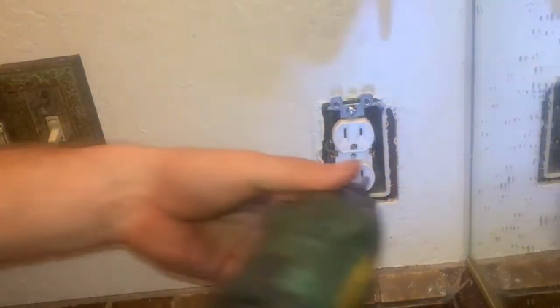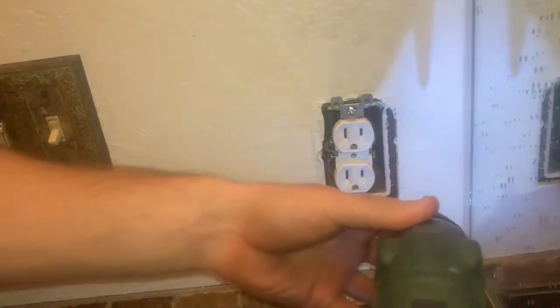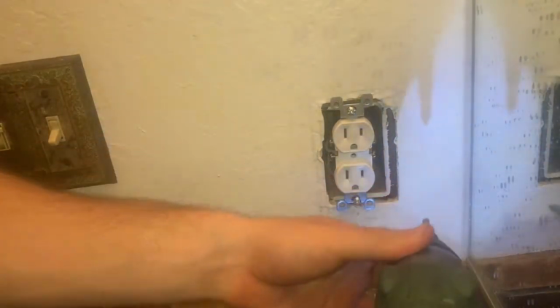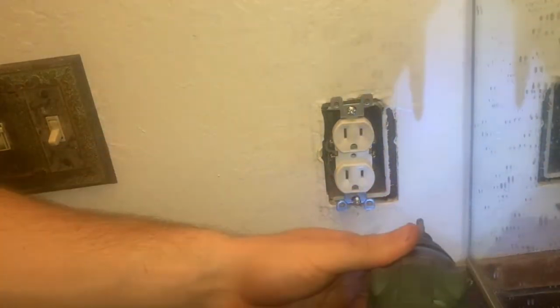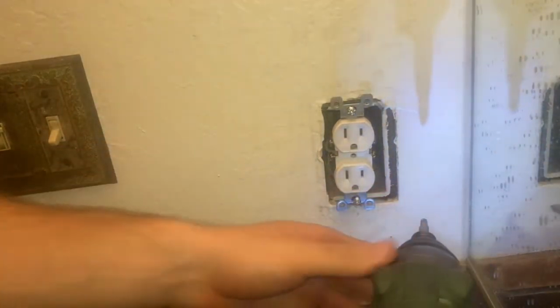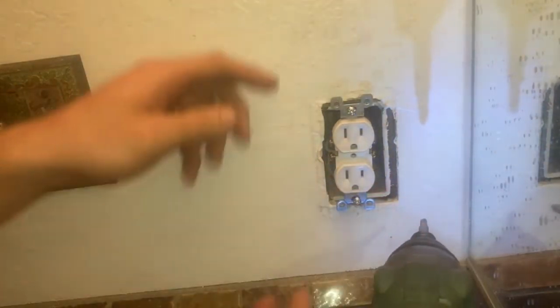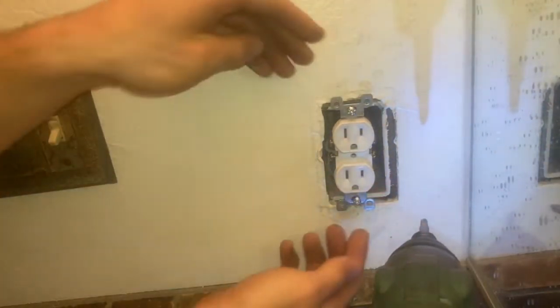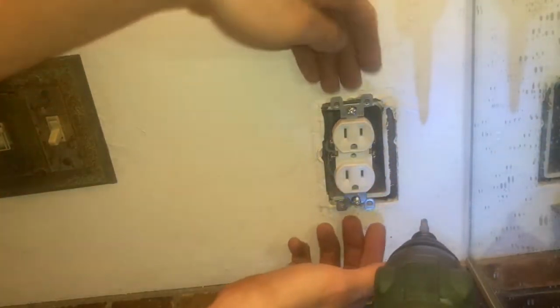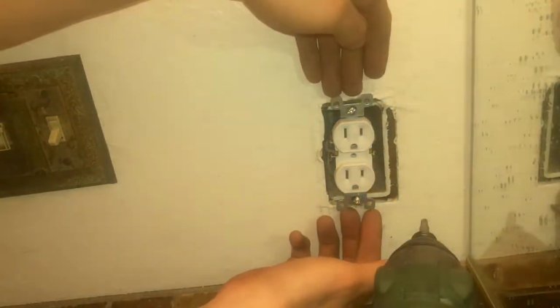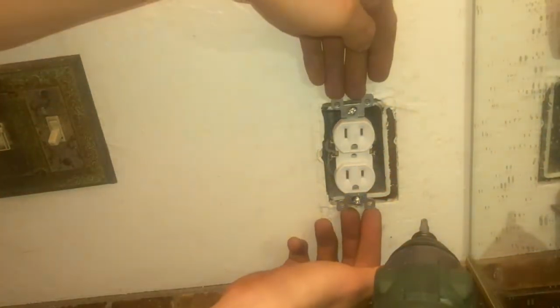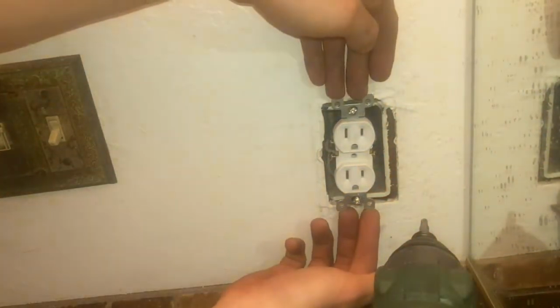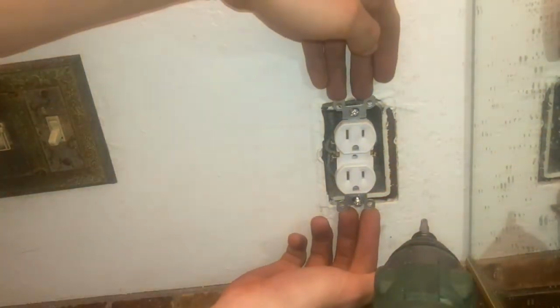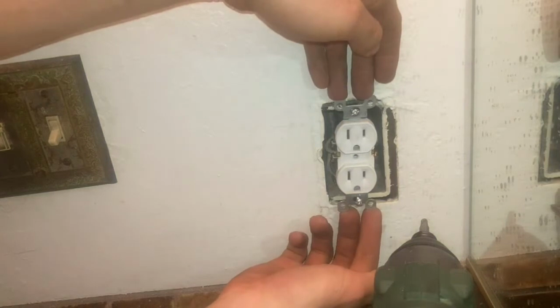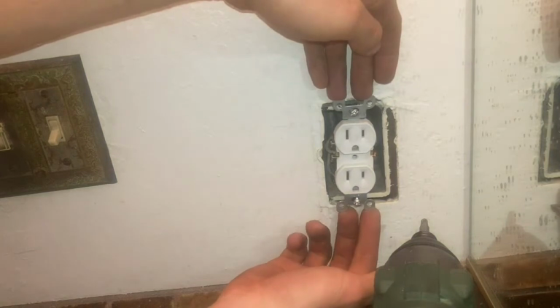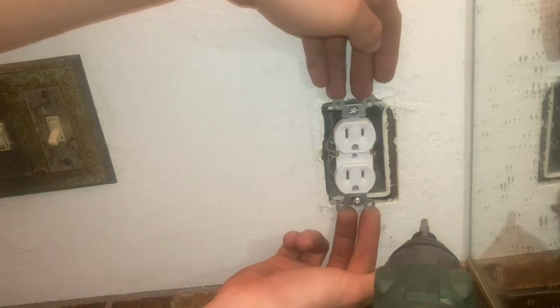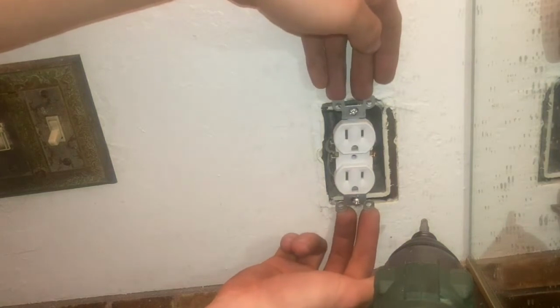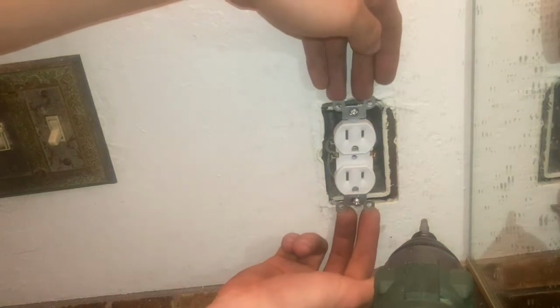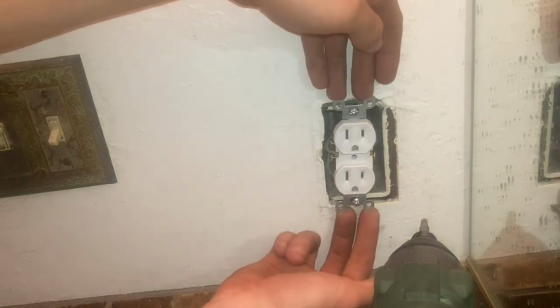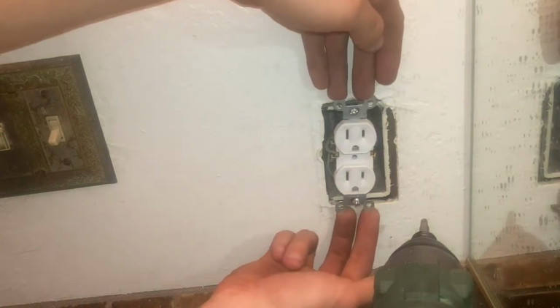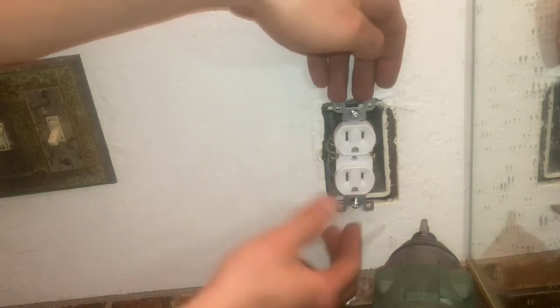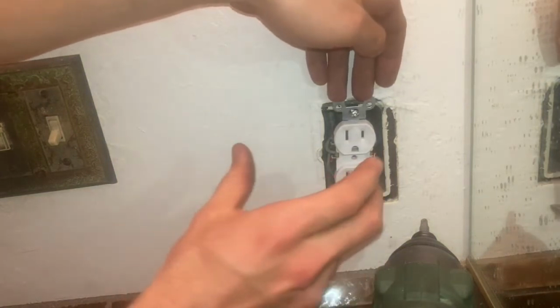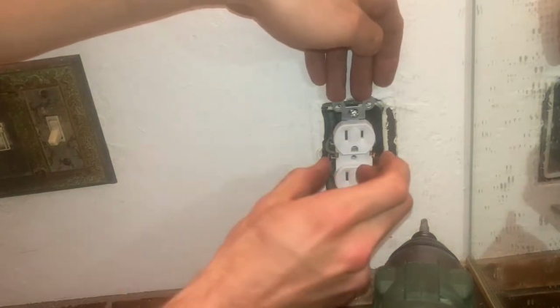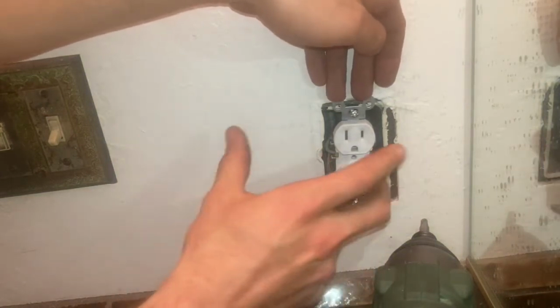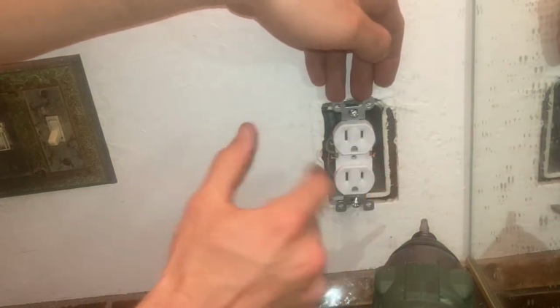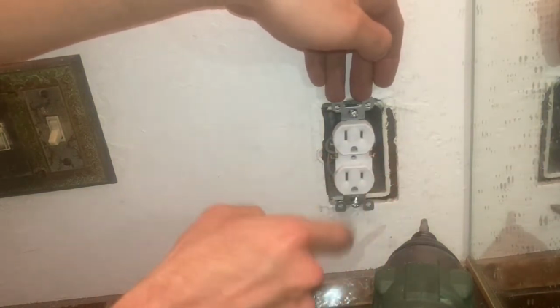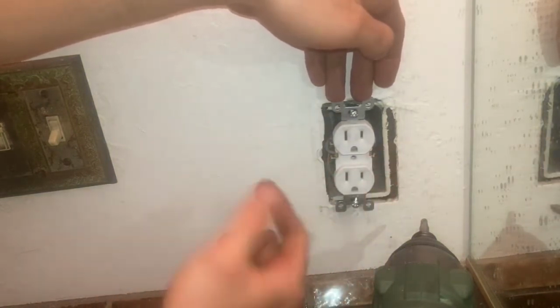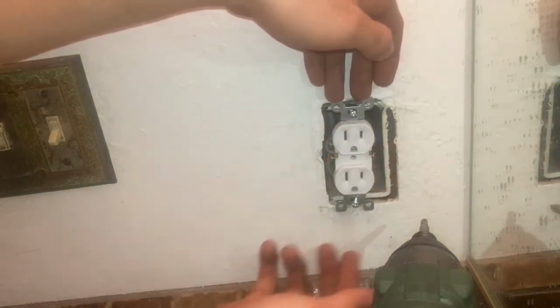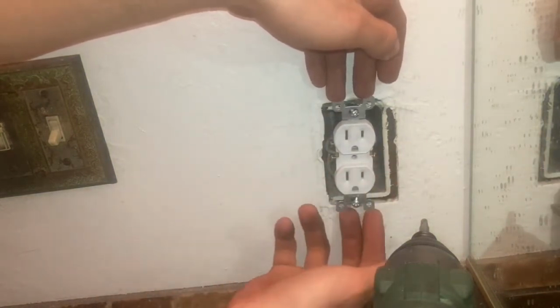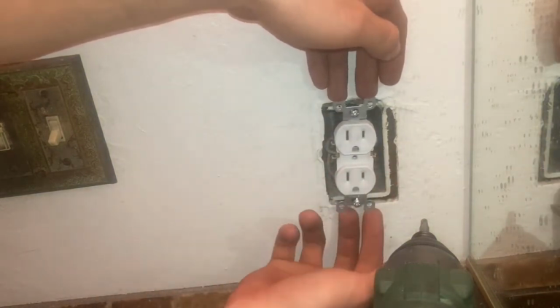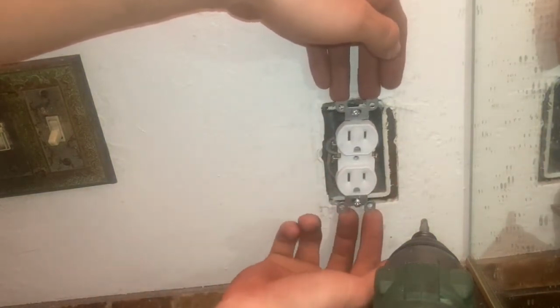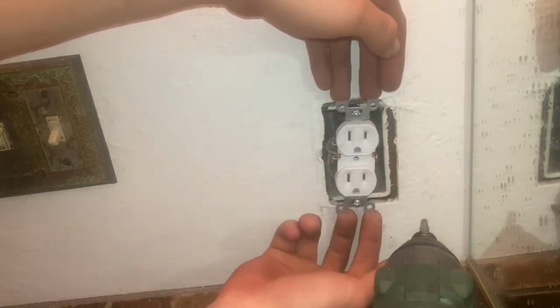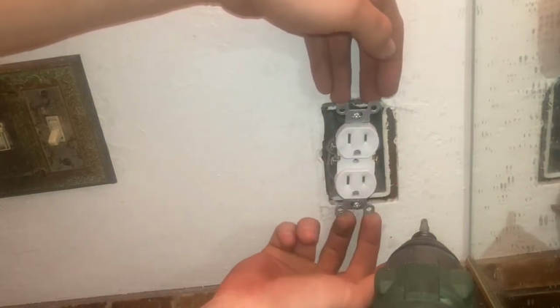When you're holding this, the power's on — make sure to hold it from these sides. Do not grip it from the sides like that, because that's how you'll get shocked.